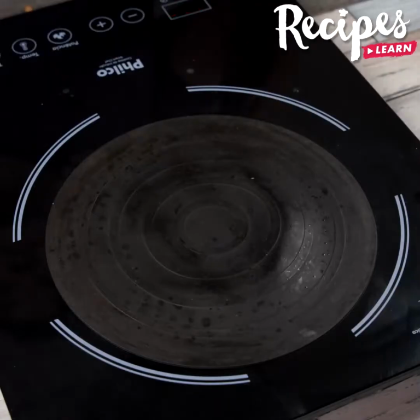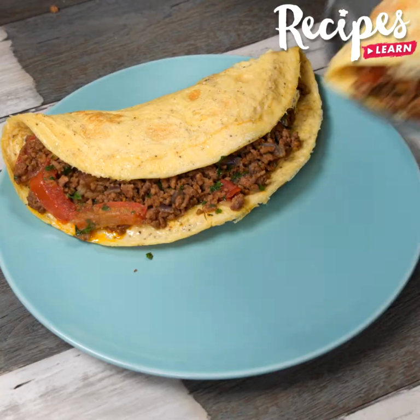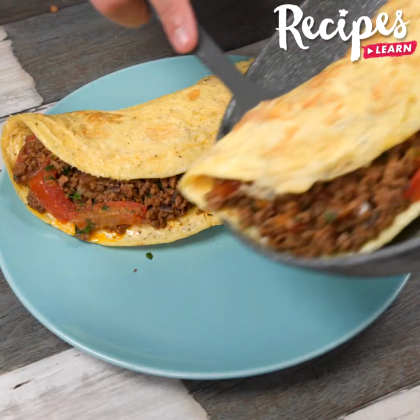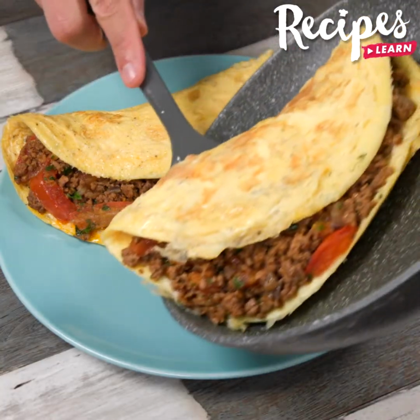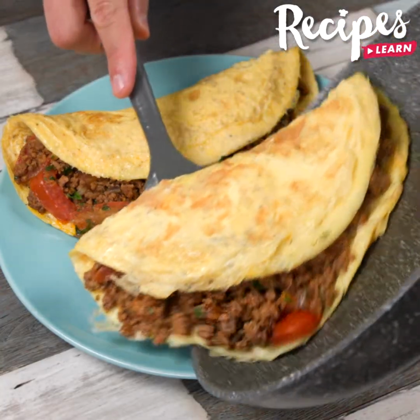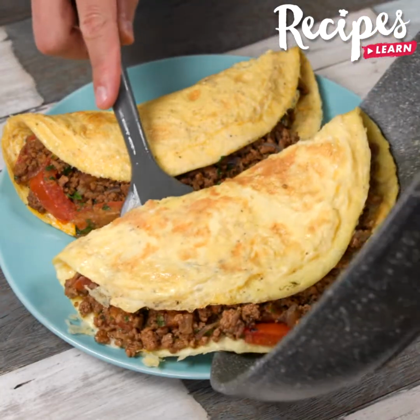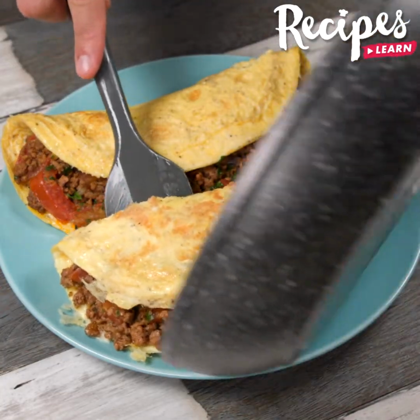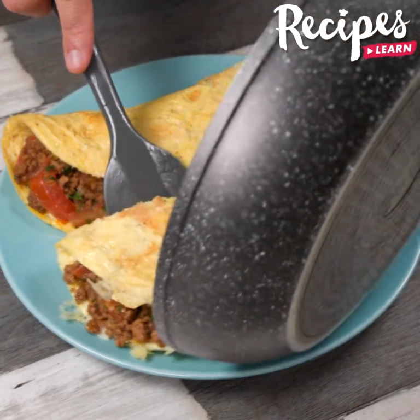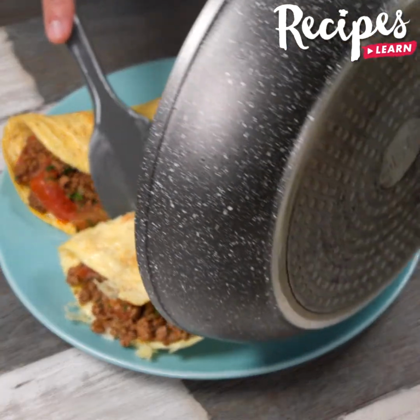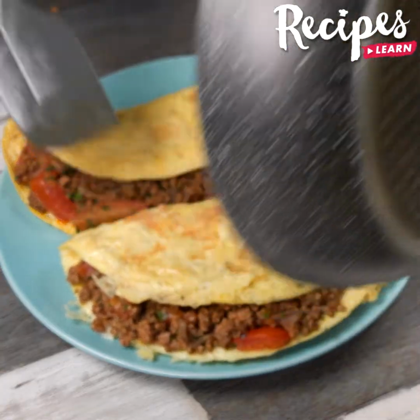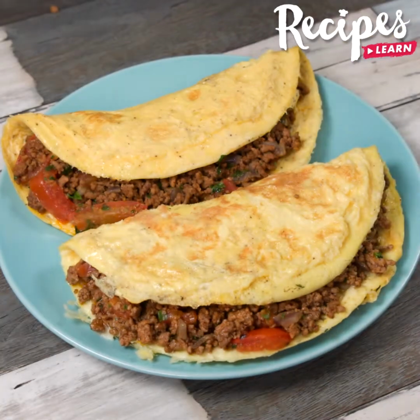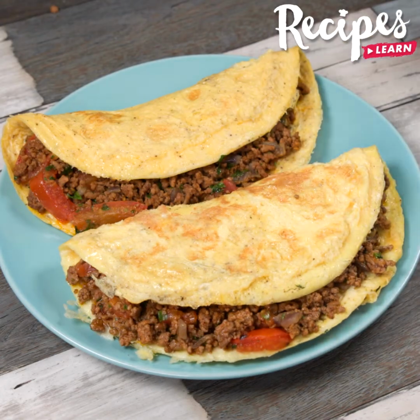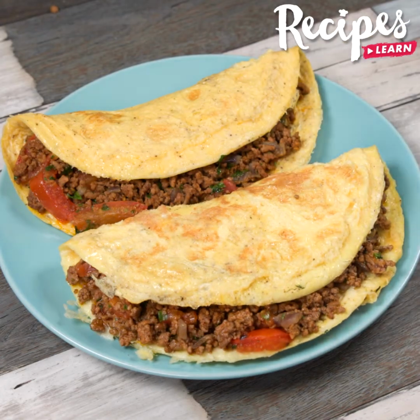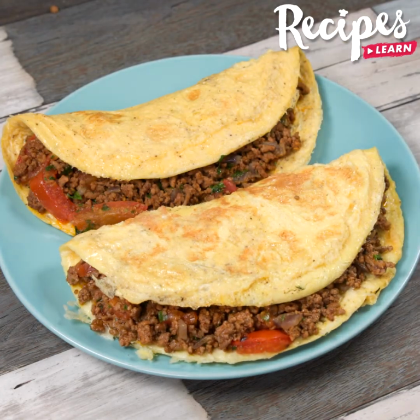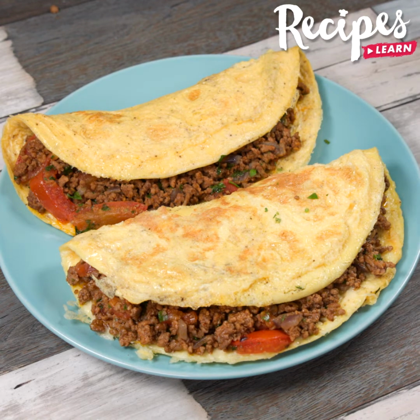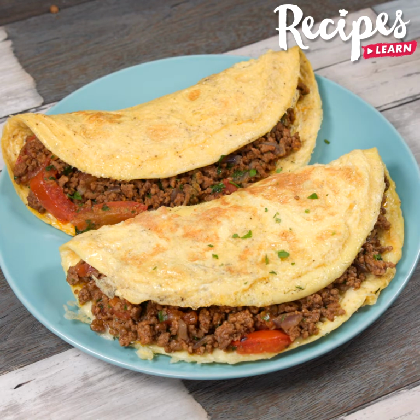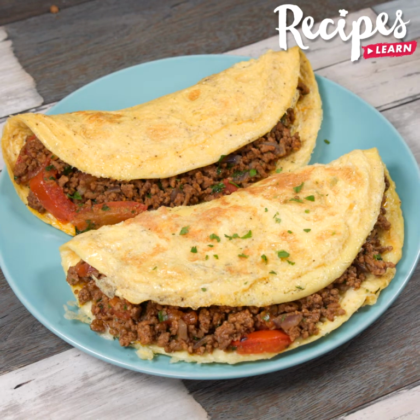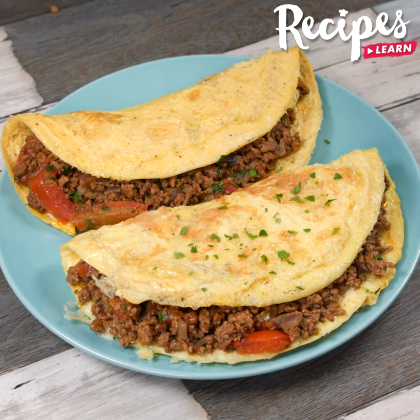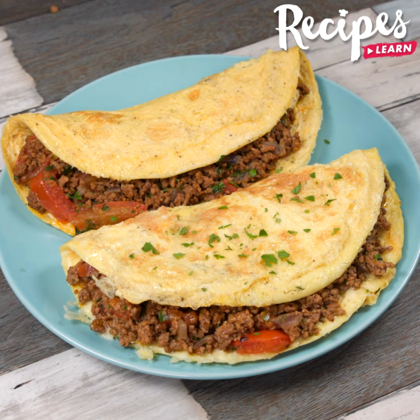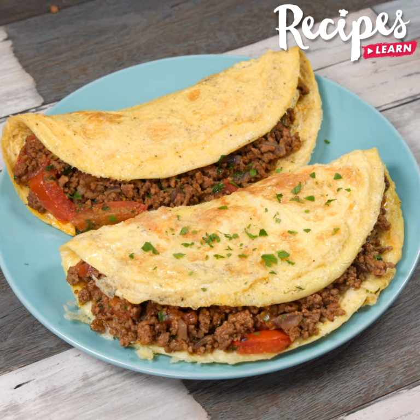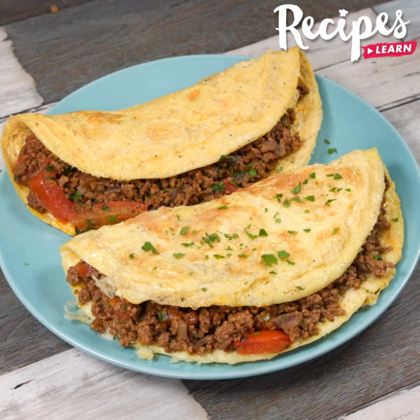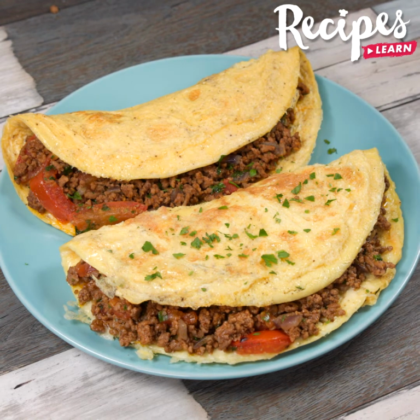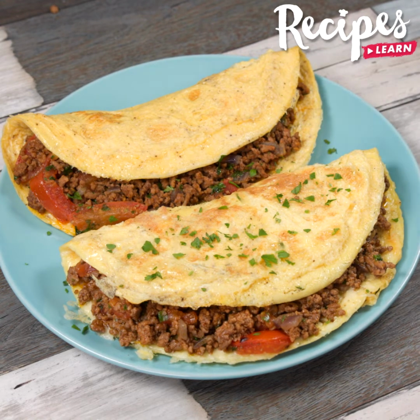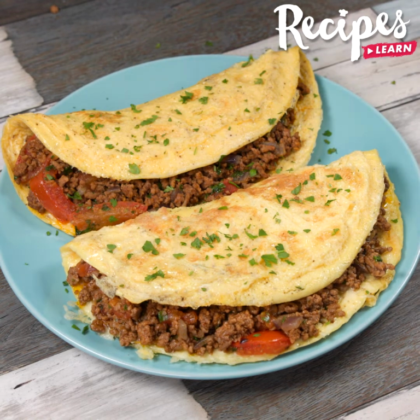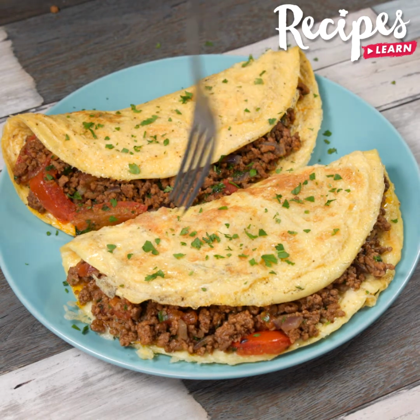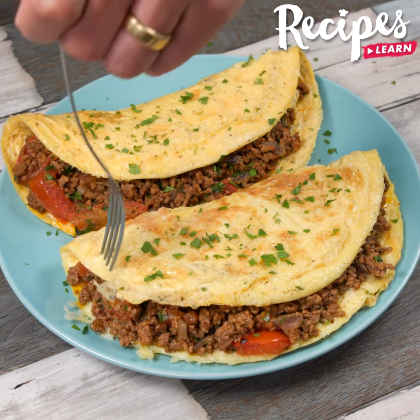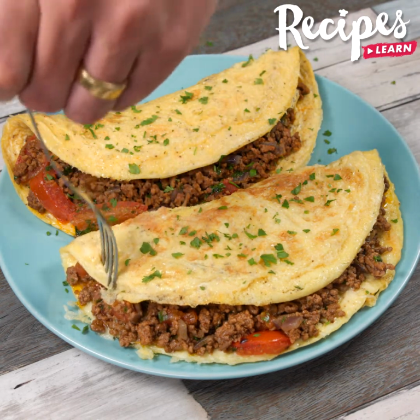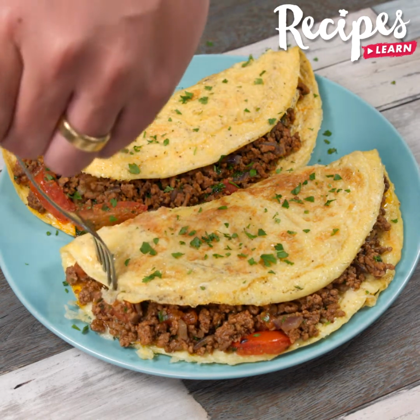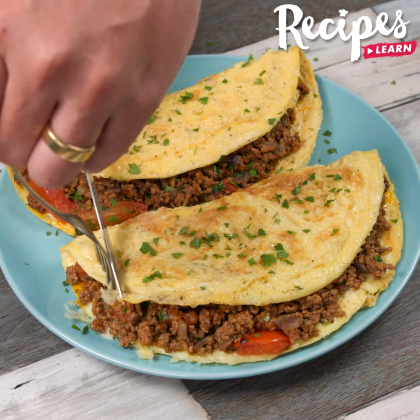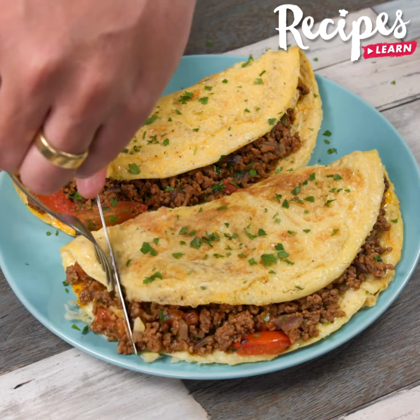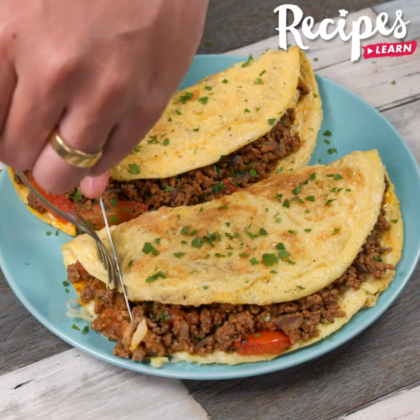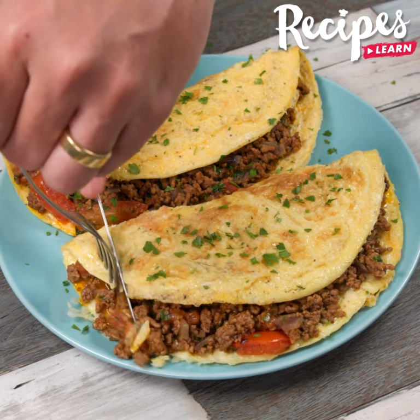Place it on a plate and our recipe is ready! You can add a dipping sauce of your choice — look how delicious it is! I hope you enjoyed our recipe. Thank you for watching this video. See you in the next one. Bye-bye!